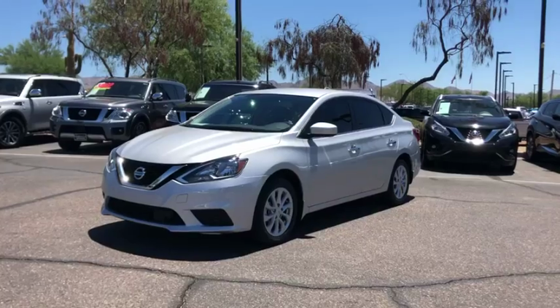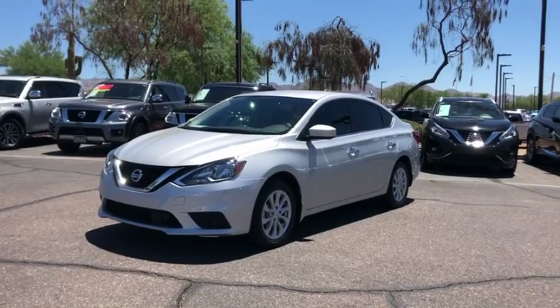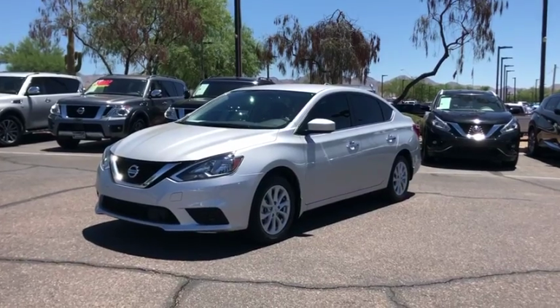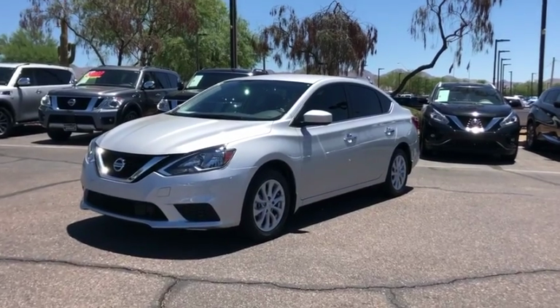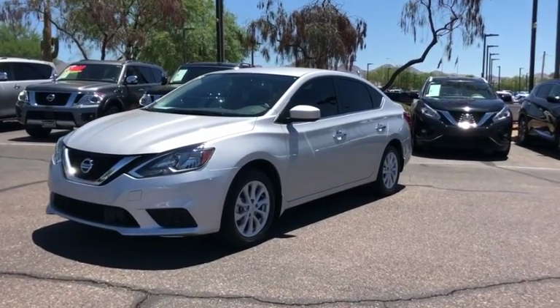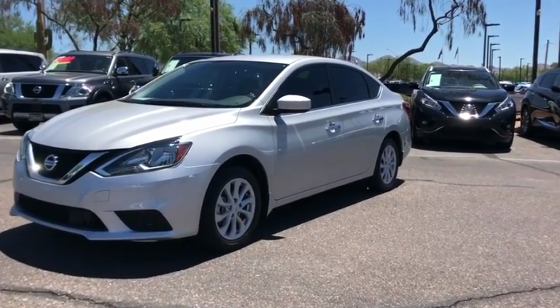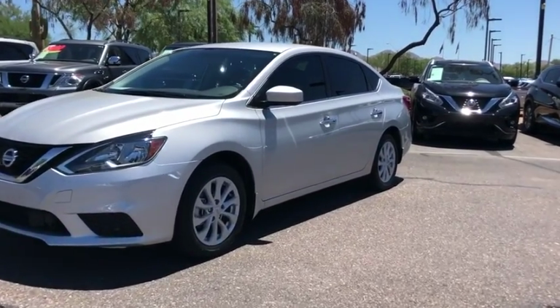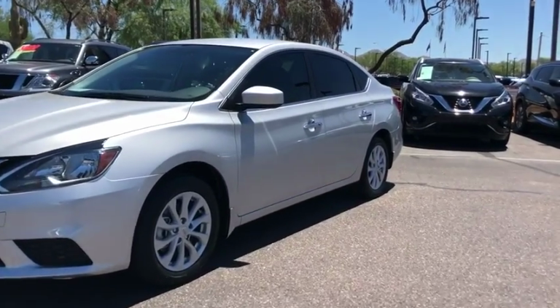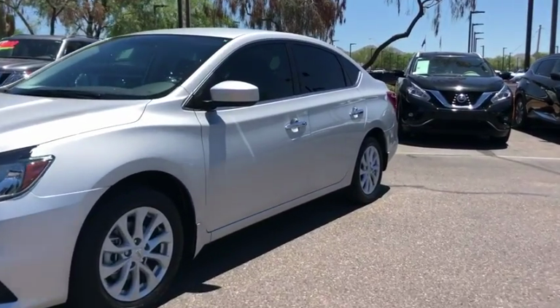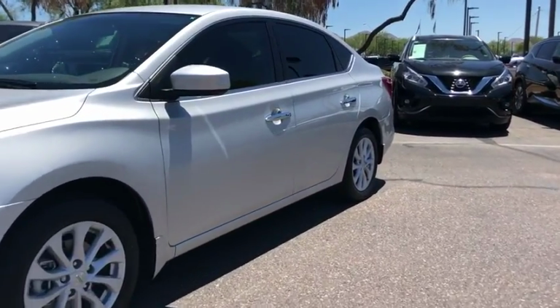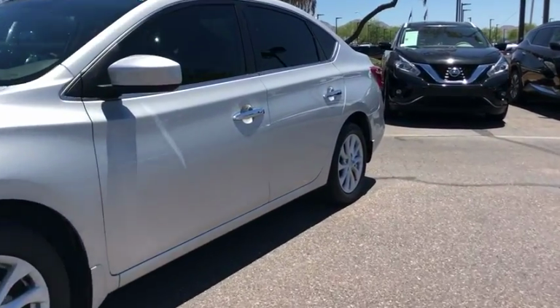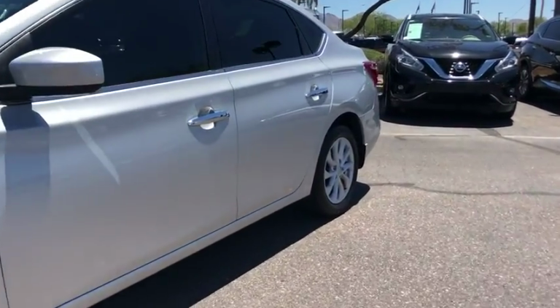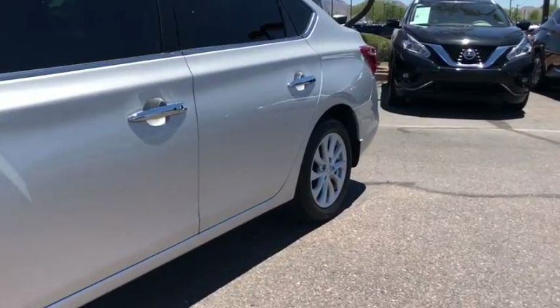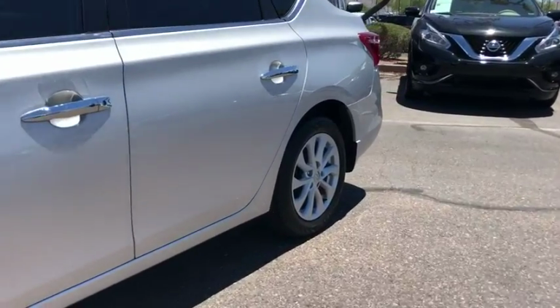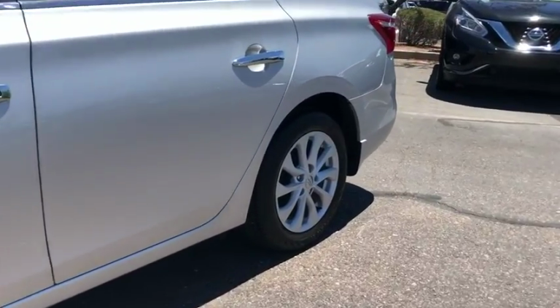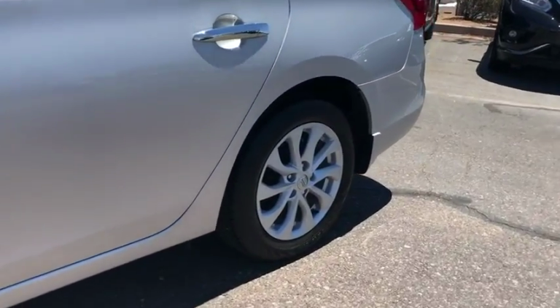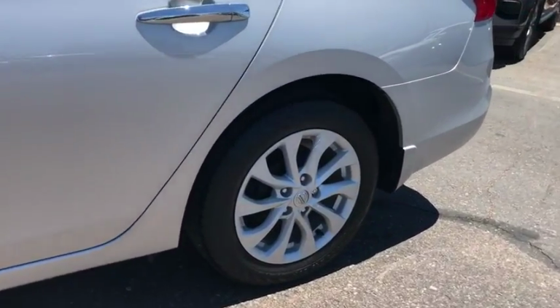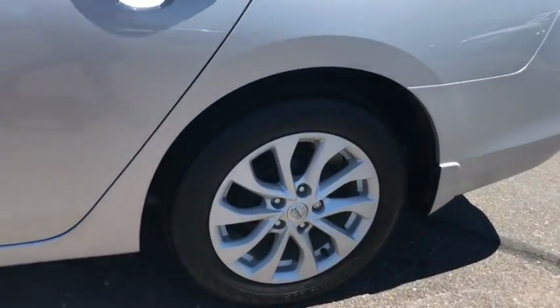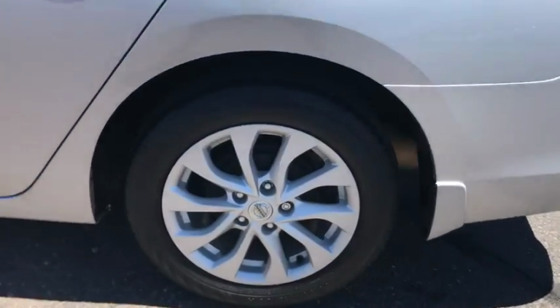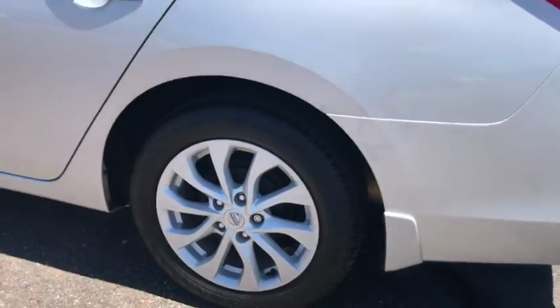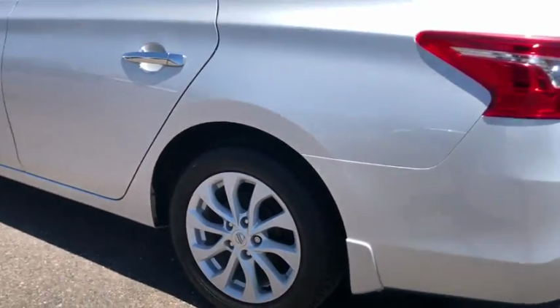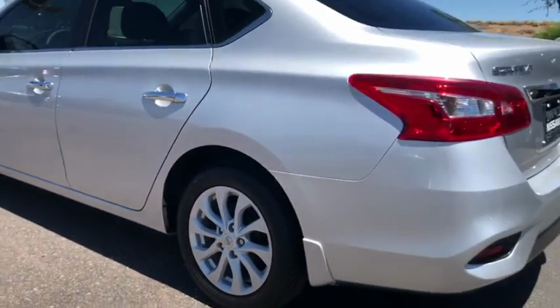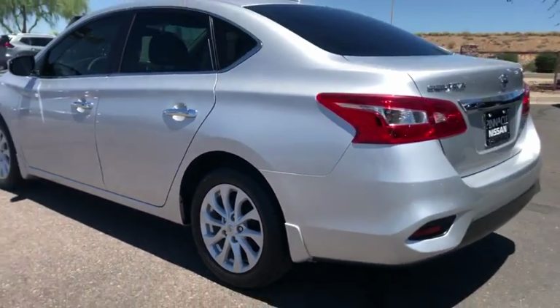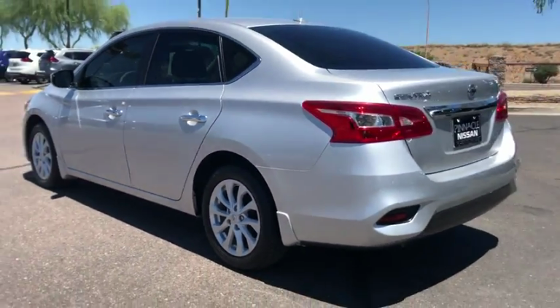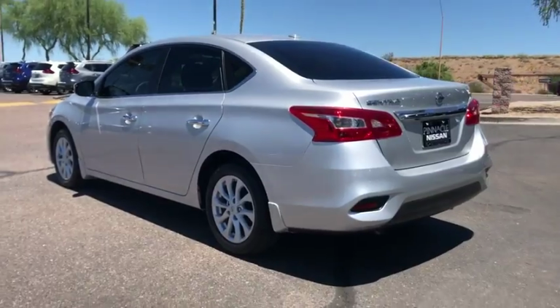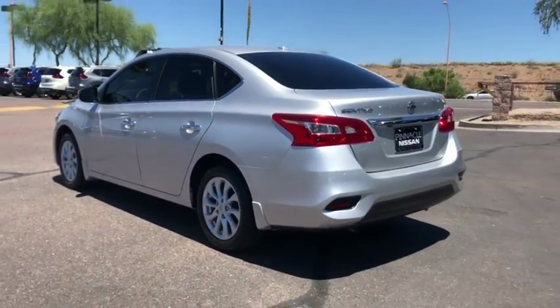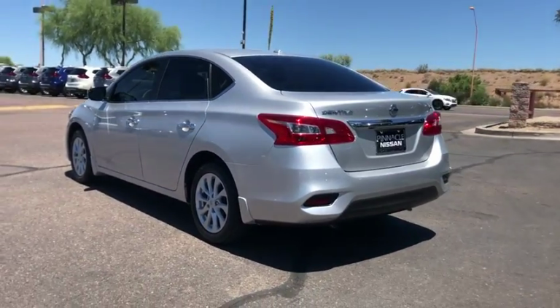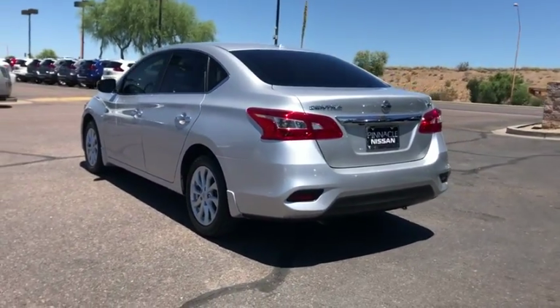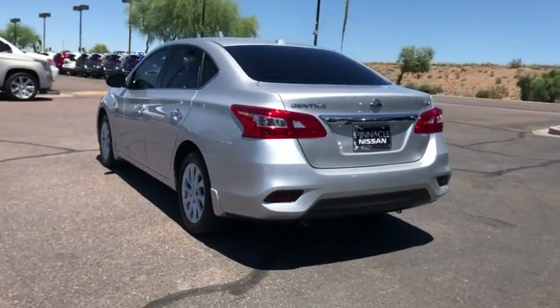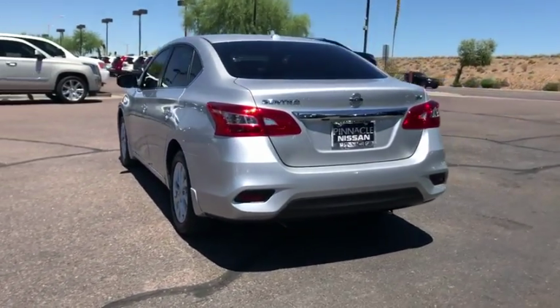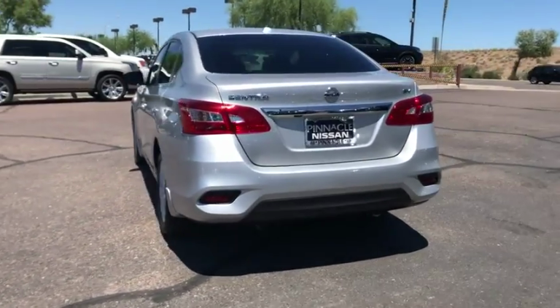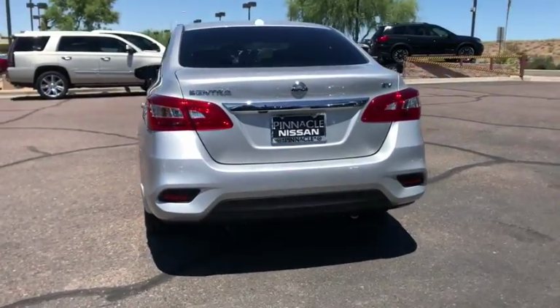You are going to love the 2019 Nissan Sentra. With its spacious and versatile interior and stellar fuel efficiency, the Nissan Sentra is the obvious choice for anyone who wants to enjoy a stylish and comfortable ride.